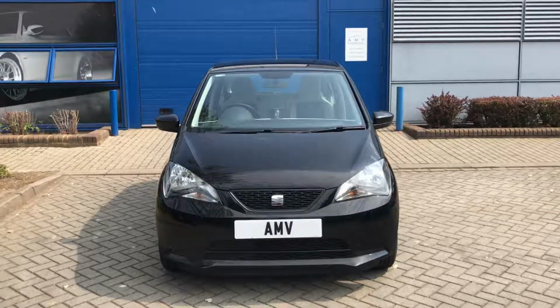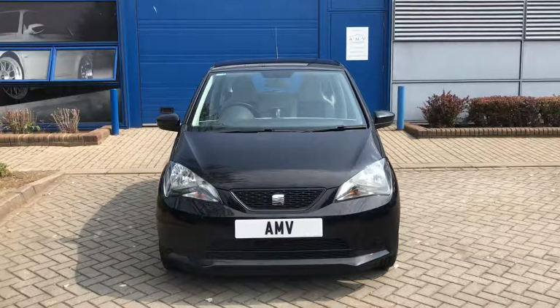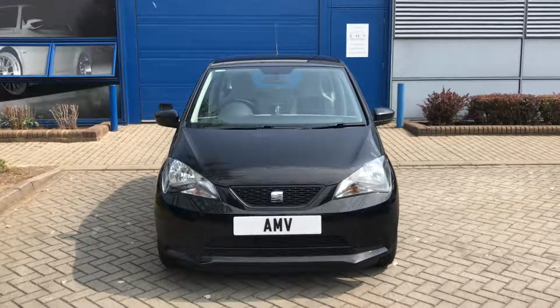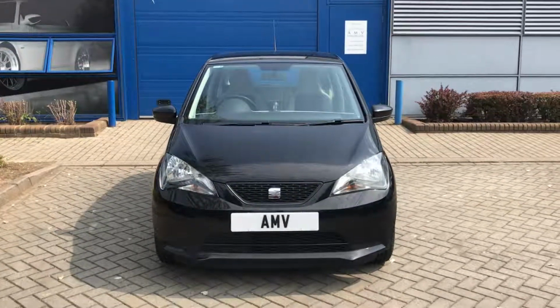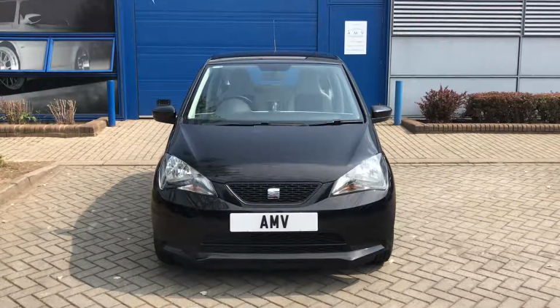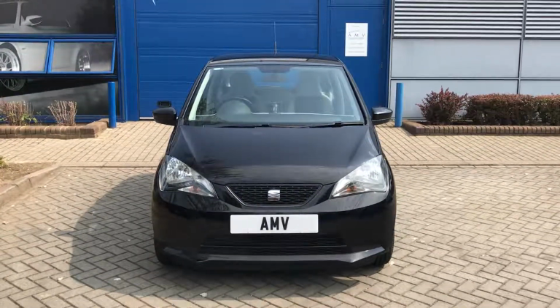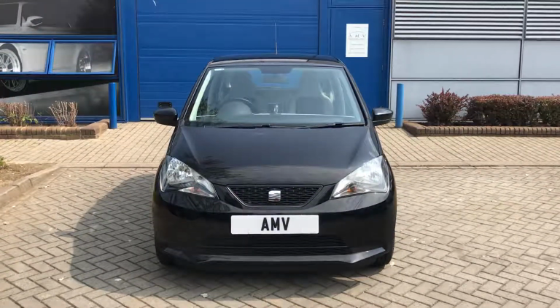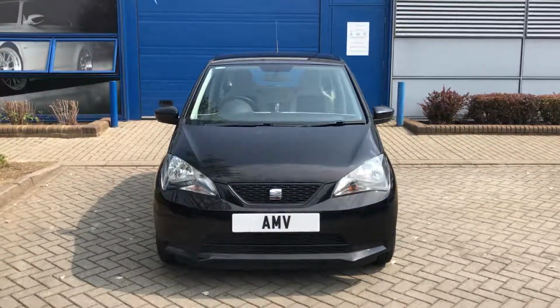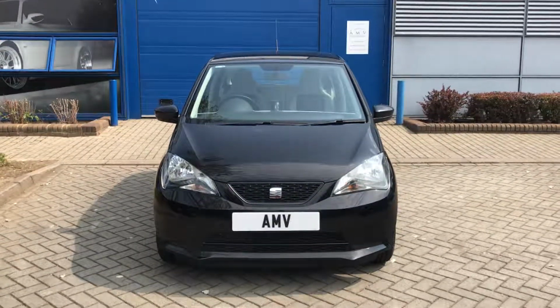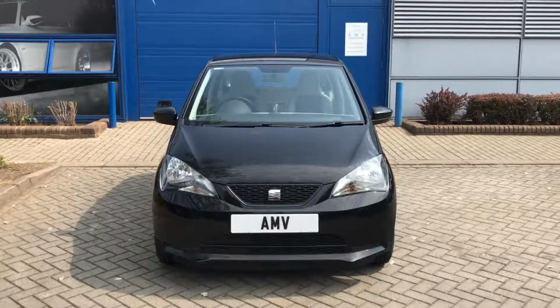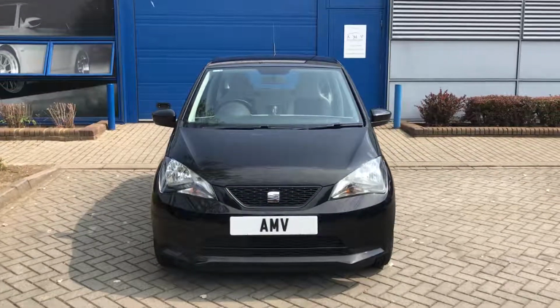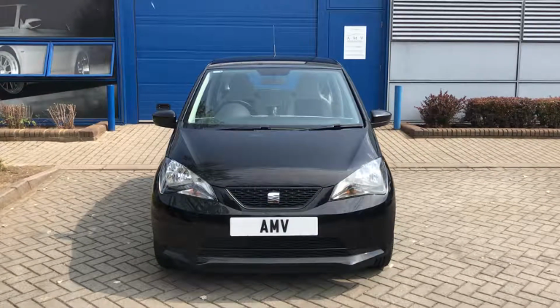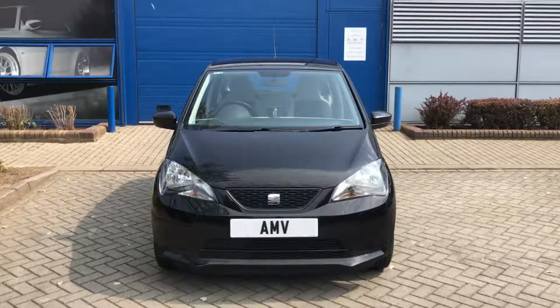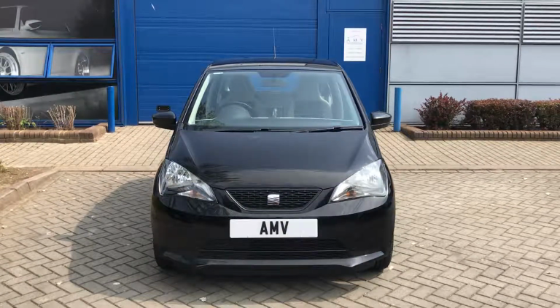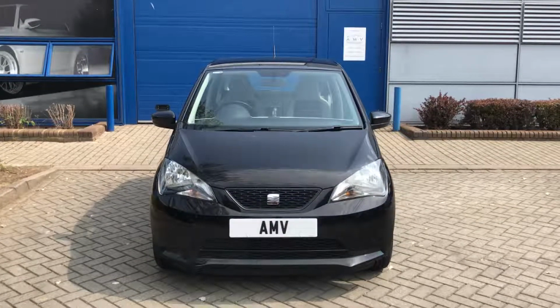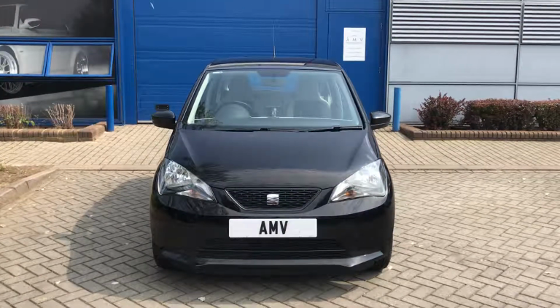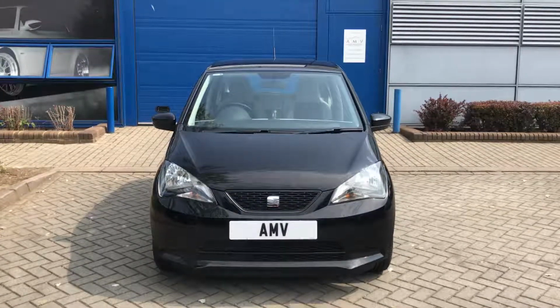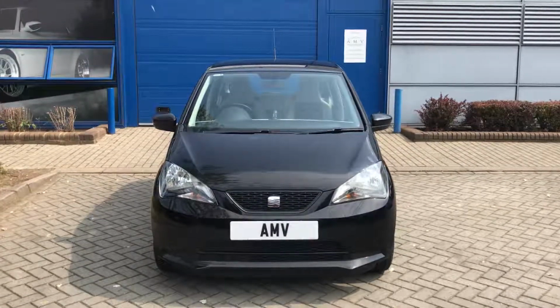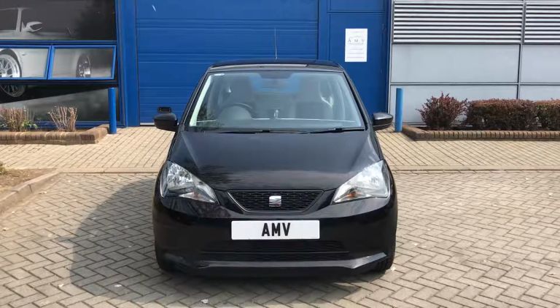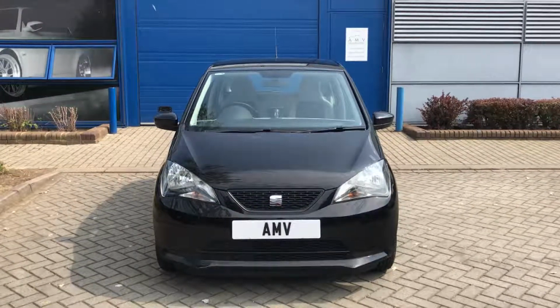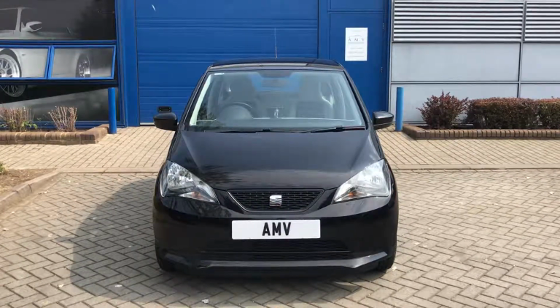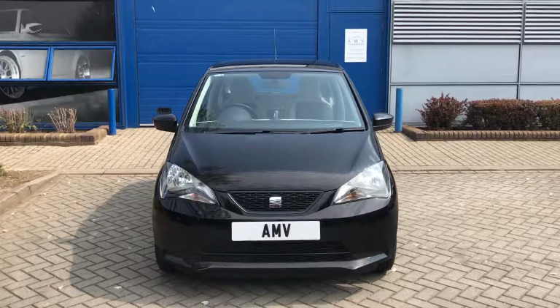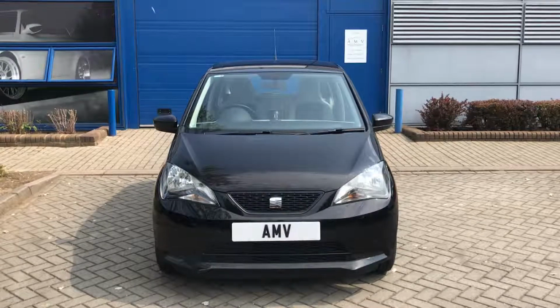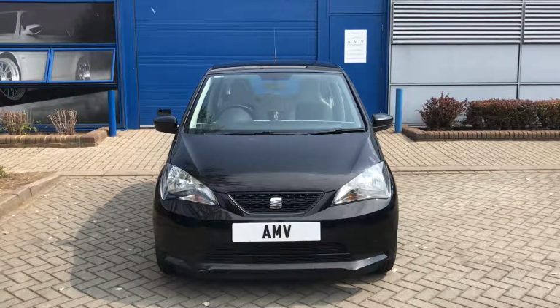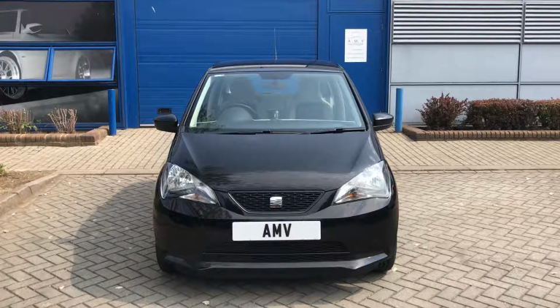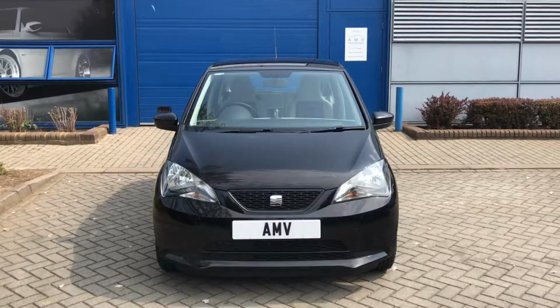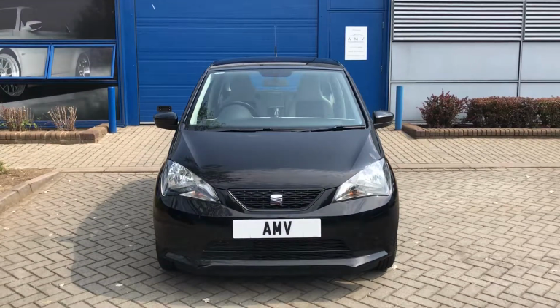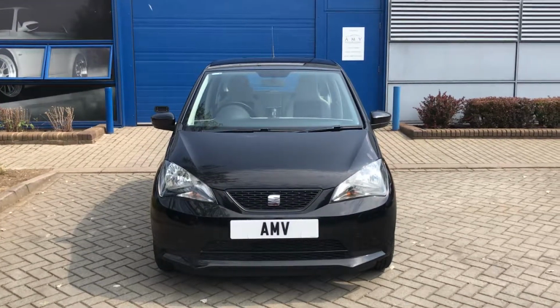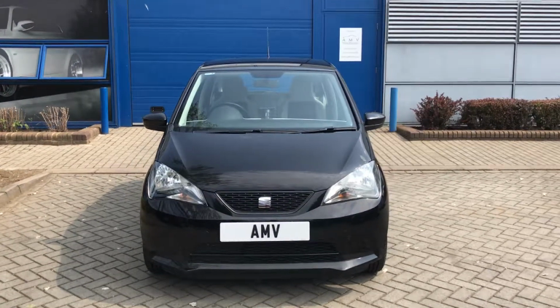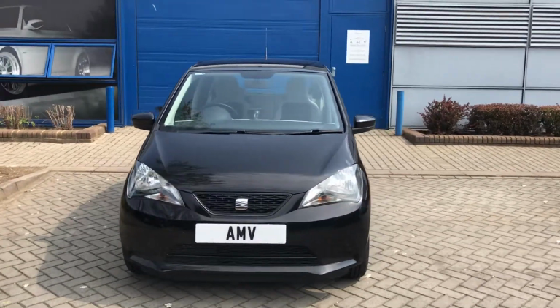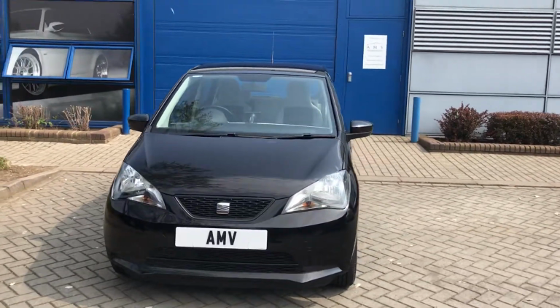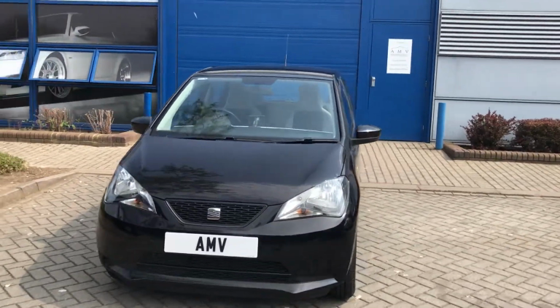Hi, this is Paul from Anderson Motor Vehicles. This is a video of our Seat Mii, which is a bit like a basic Volkswagen Up, really. It's in black with under 80,000 miles — a tidy, tidy car actually, with some great spec.